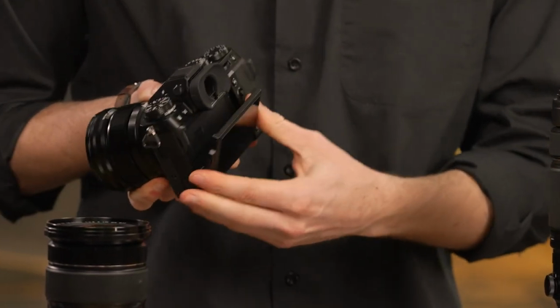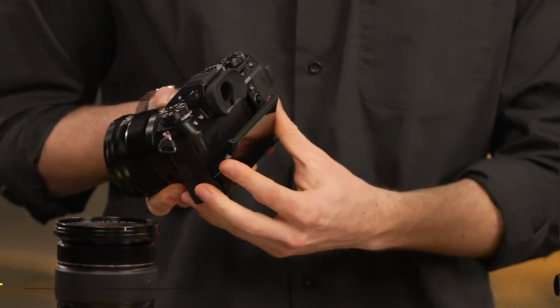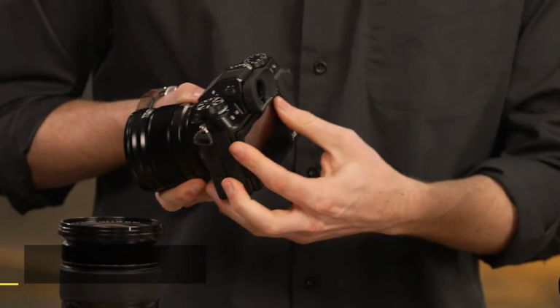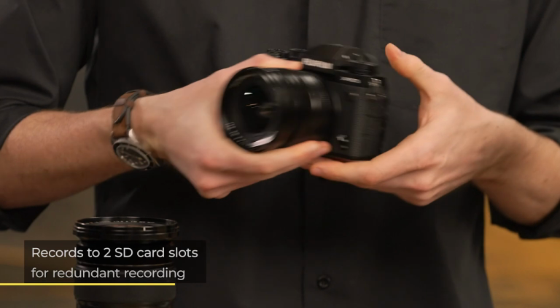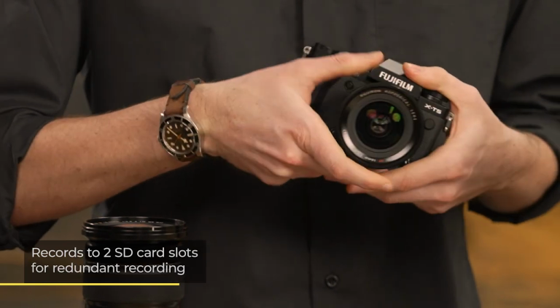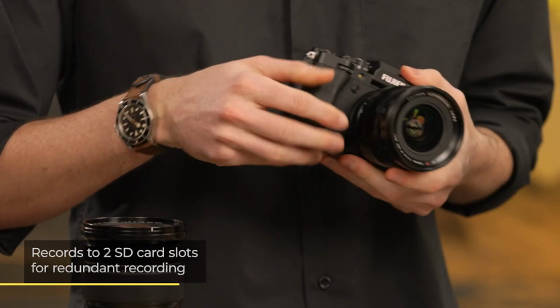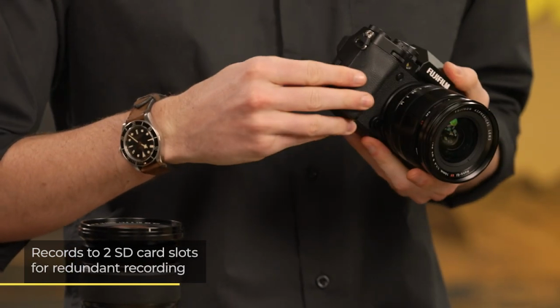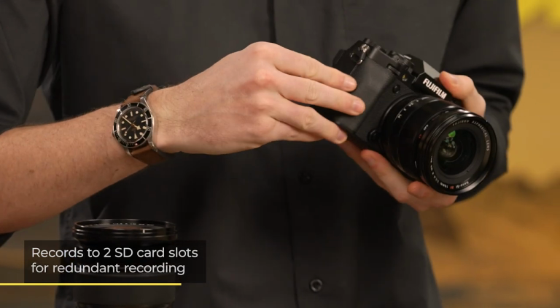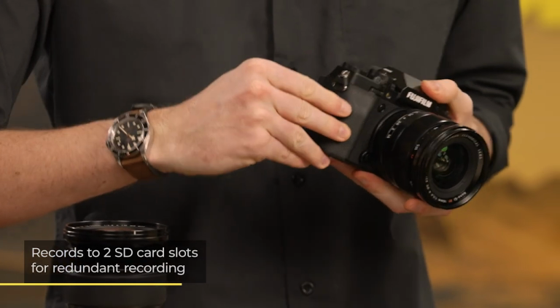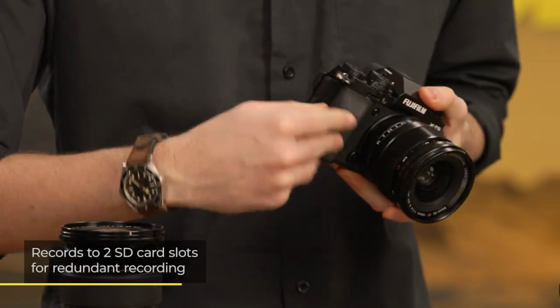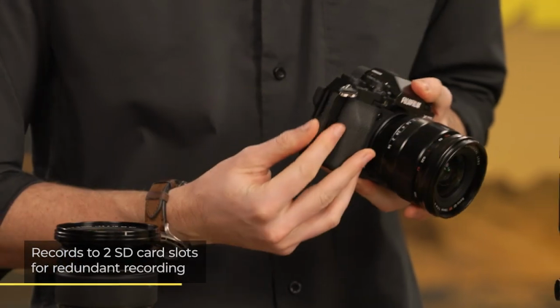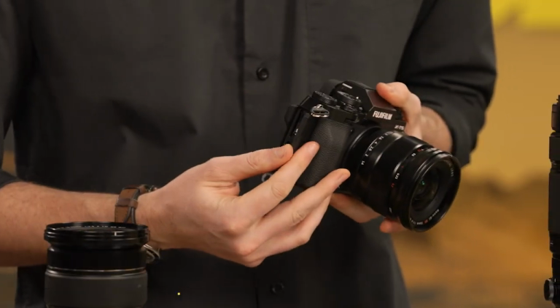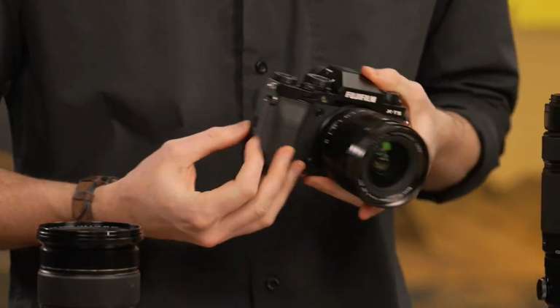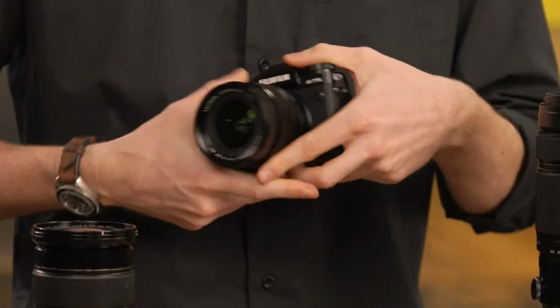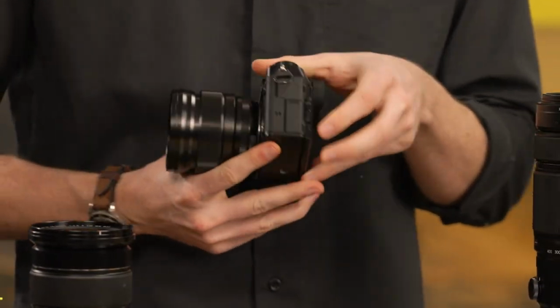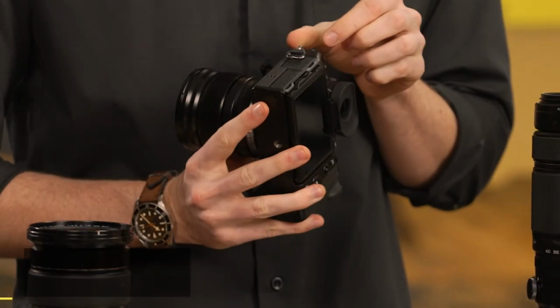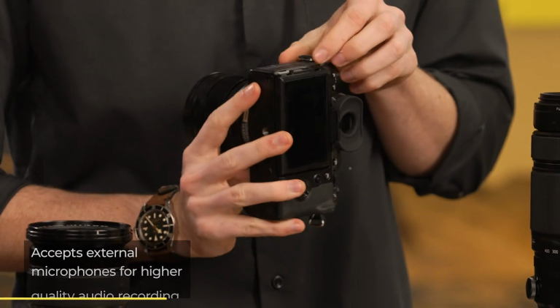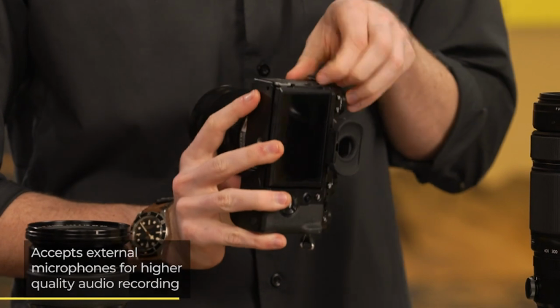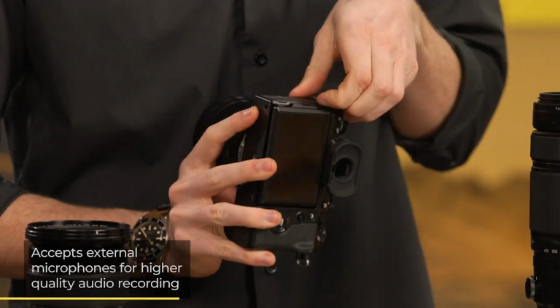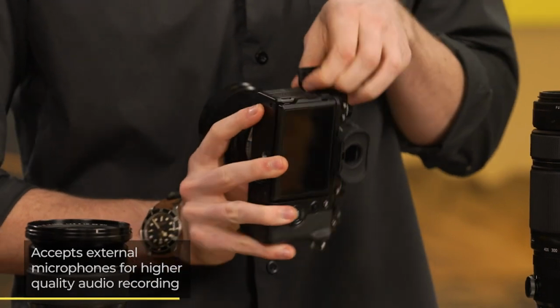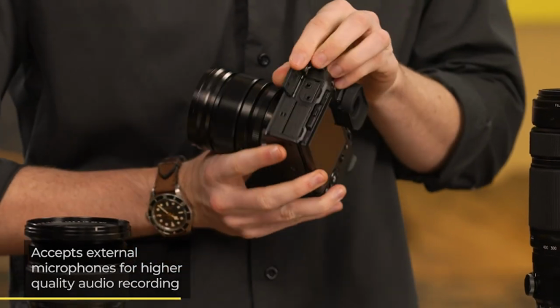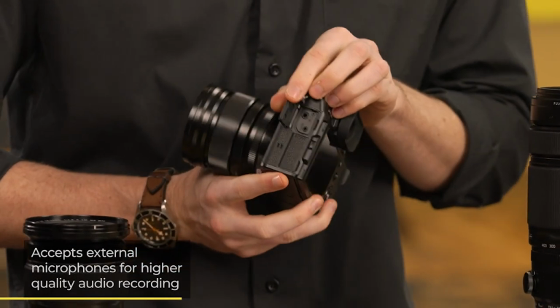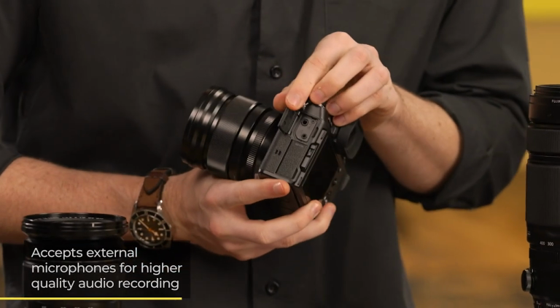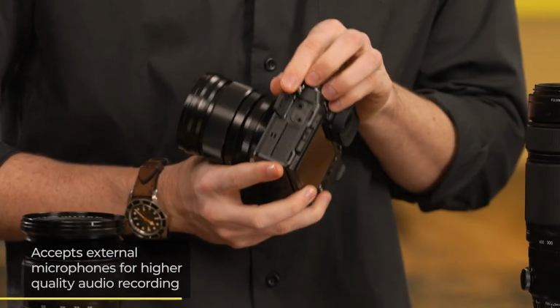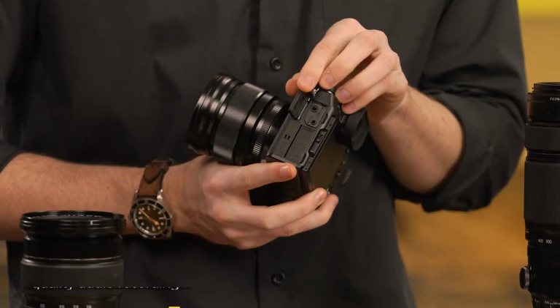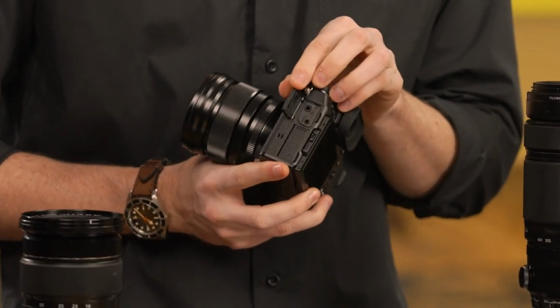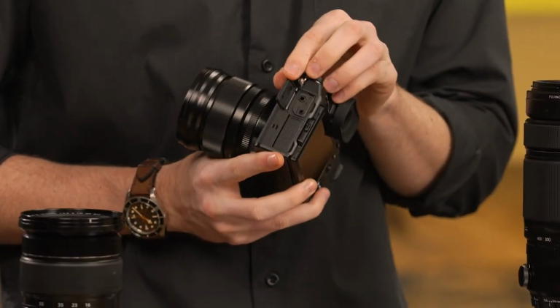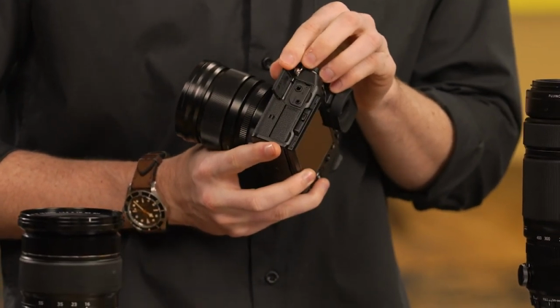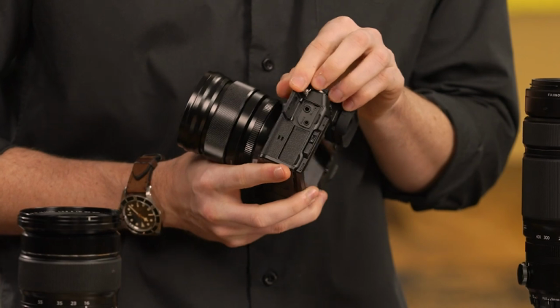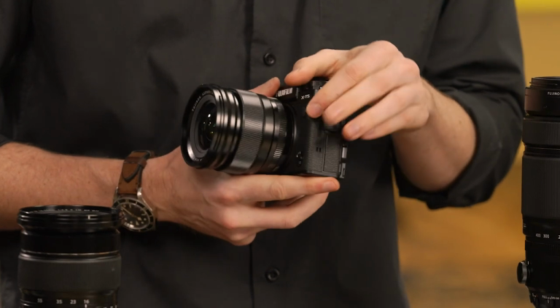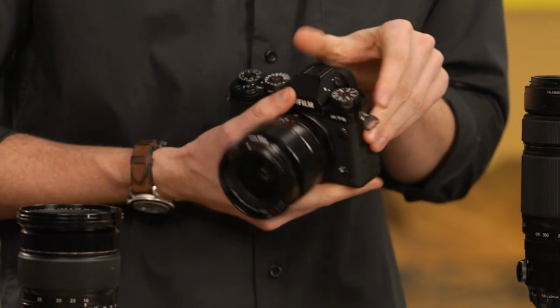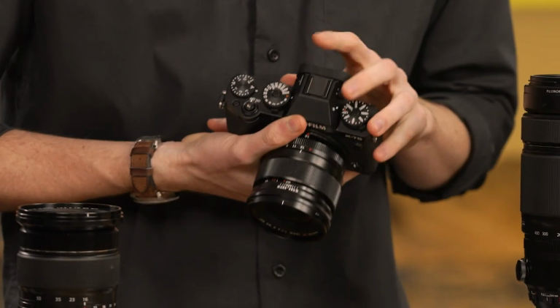Other highlights of the body include dual SD card slots for file management, and a microphone input, which is excellent for mounting an external microphone to the camera's hot shoe for vlogging on the go.